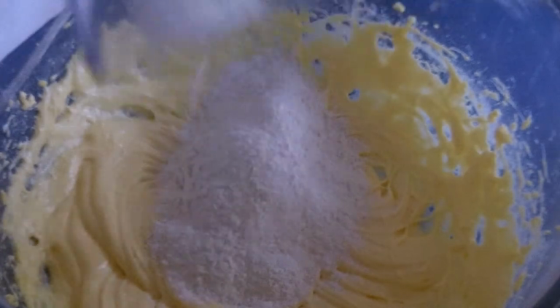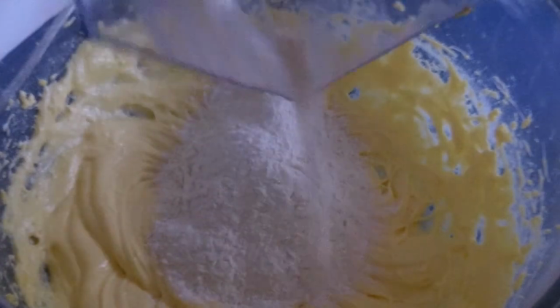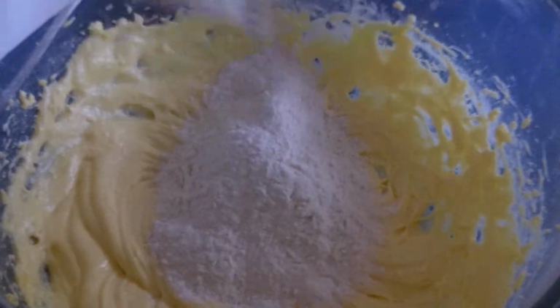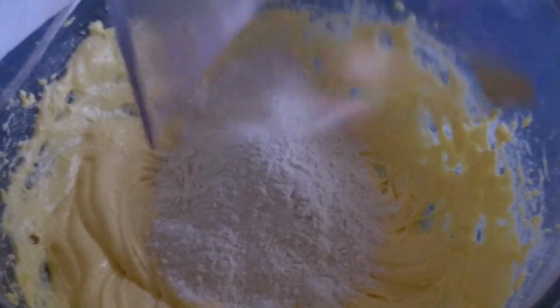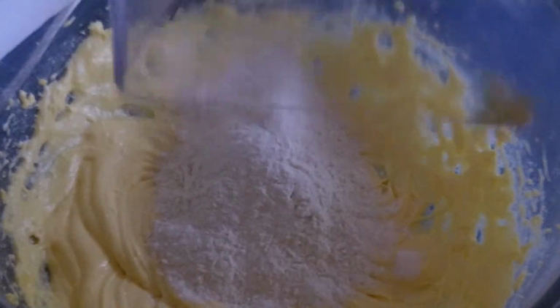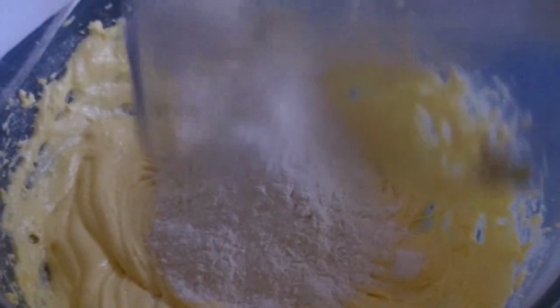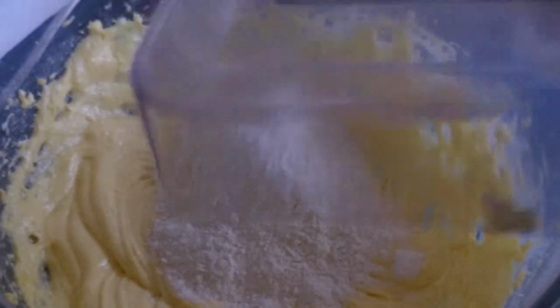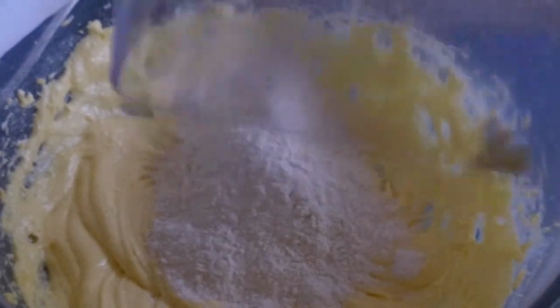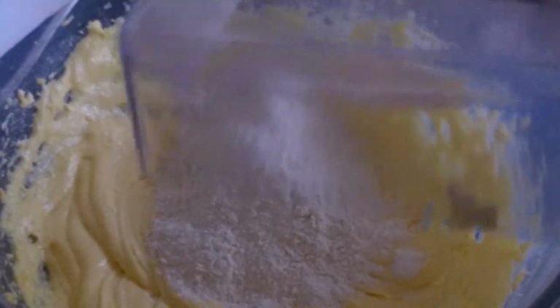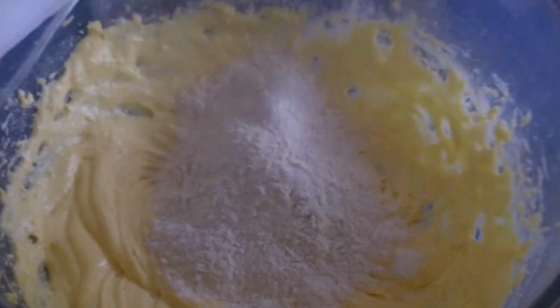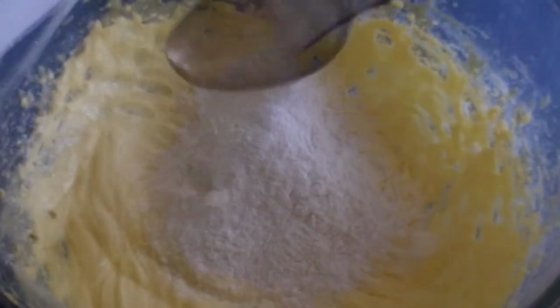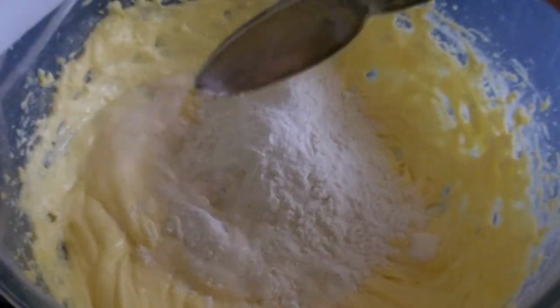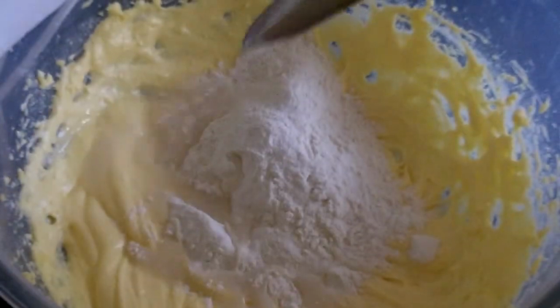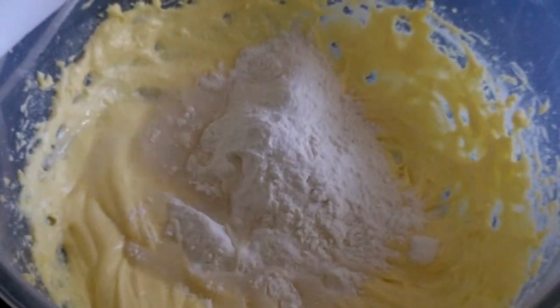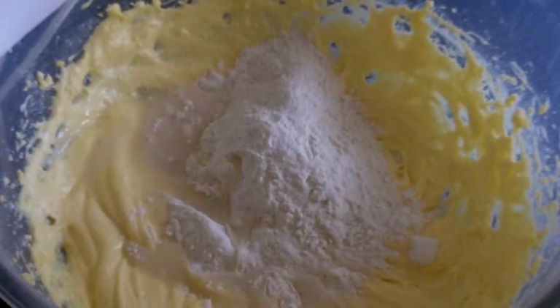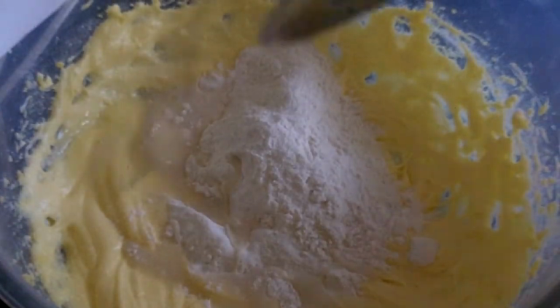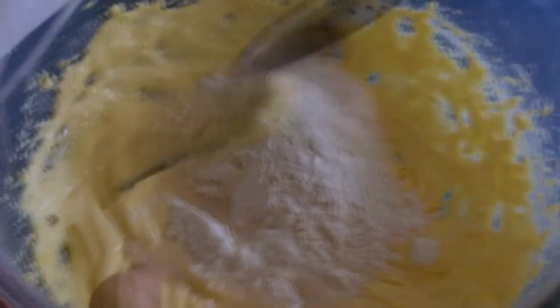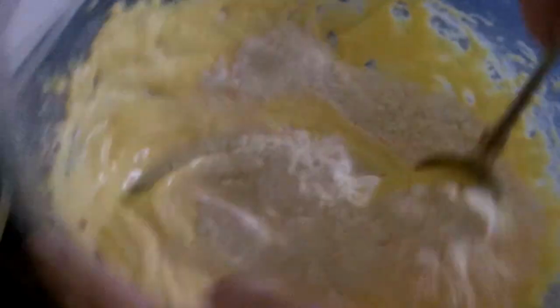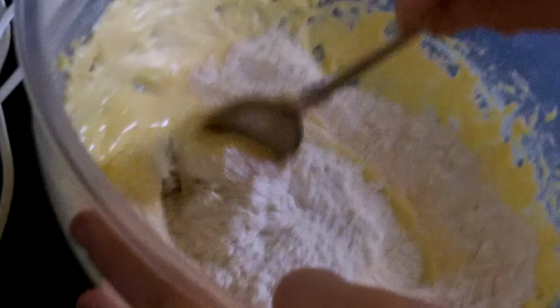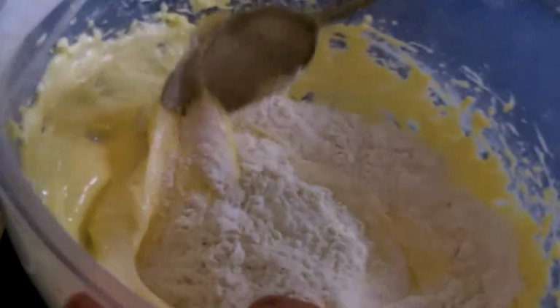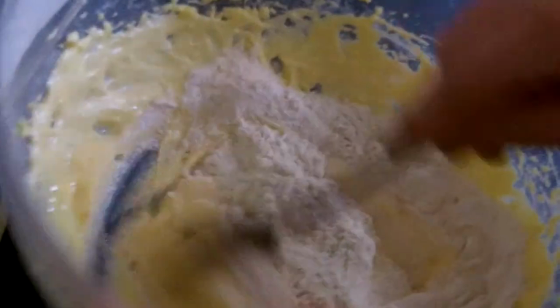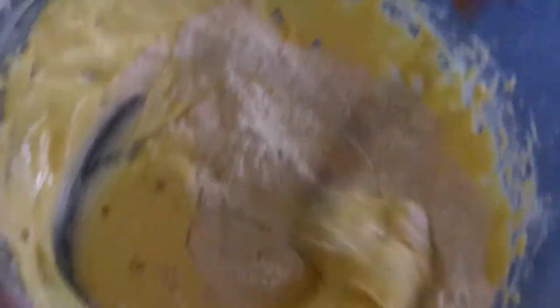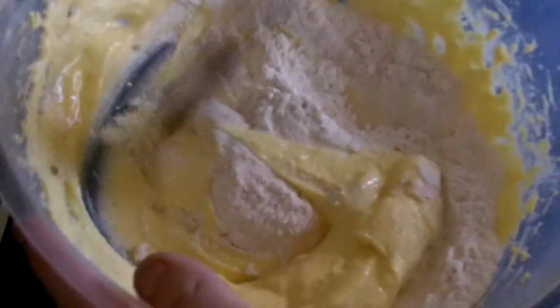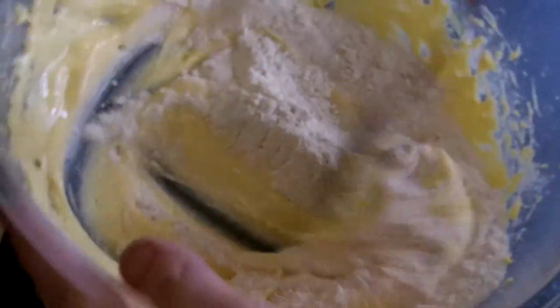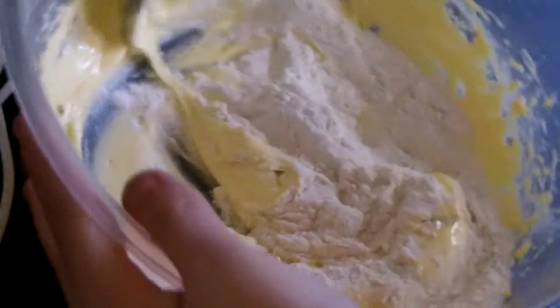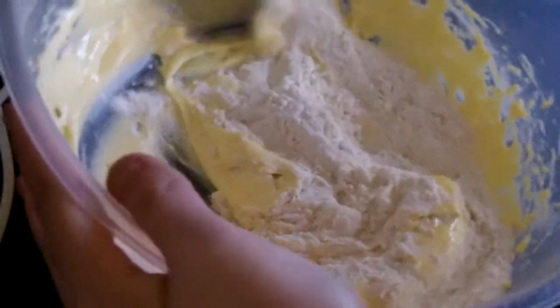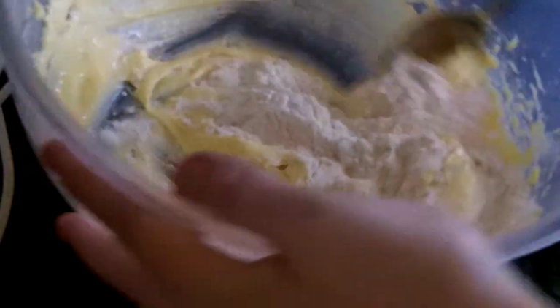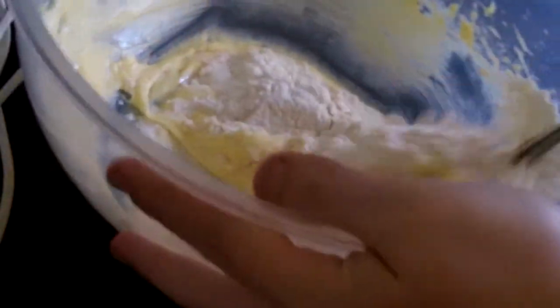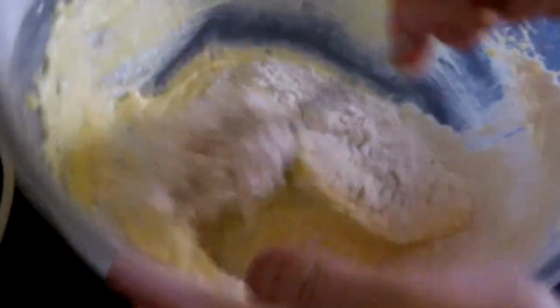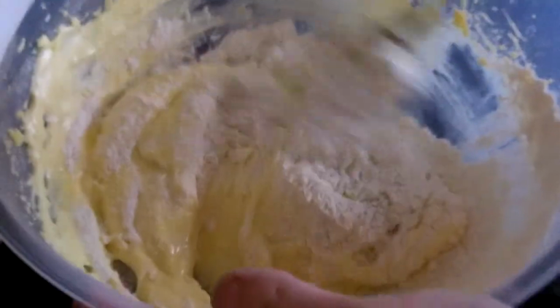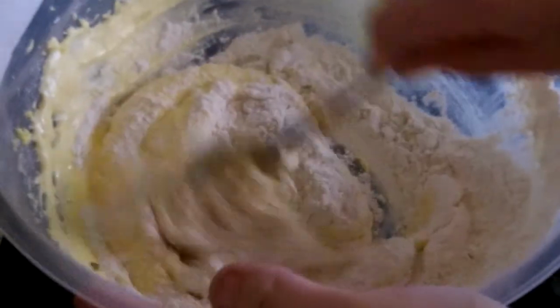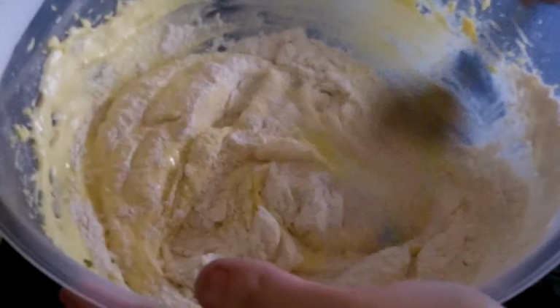Then add in another four ounces of plain flour along with a tablespoon of hot water and fold it all in.